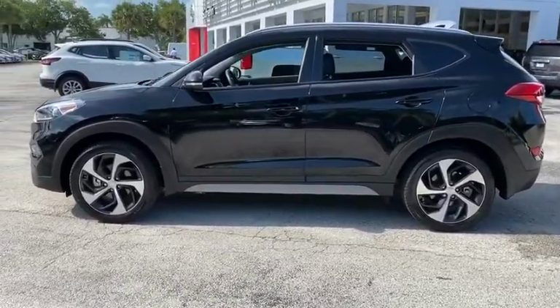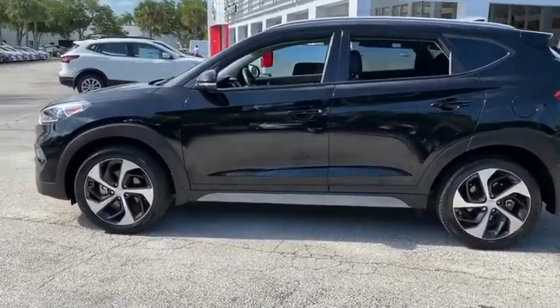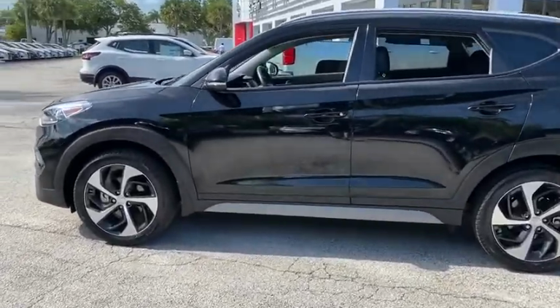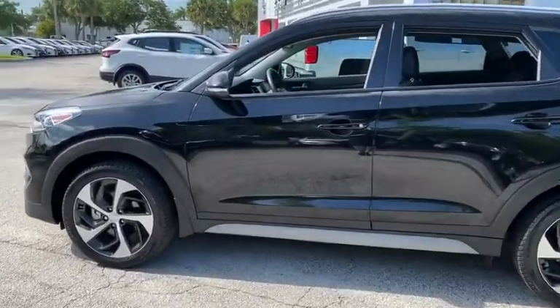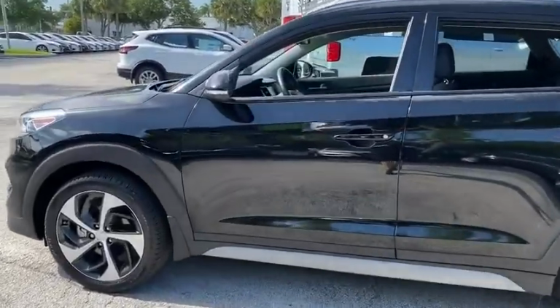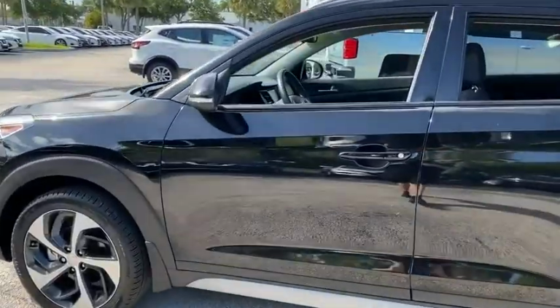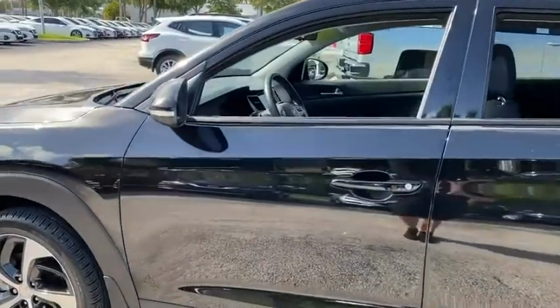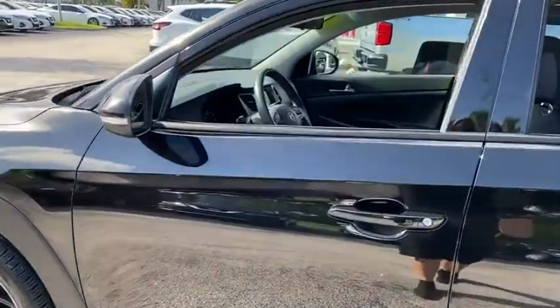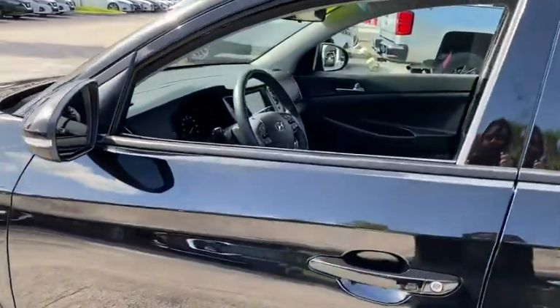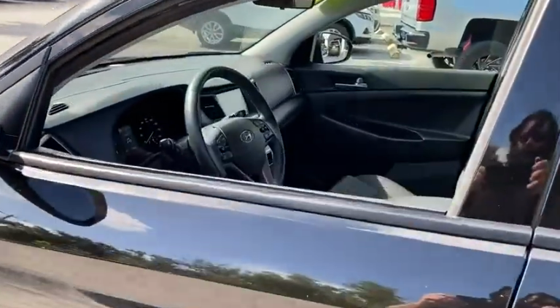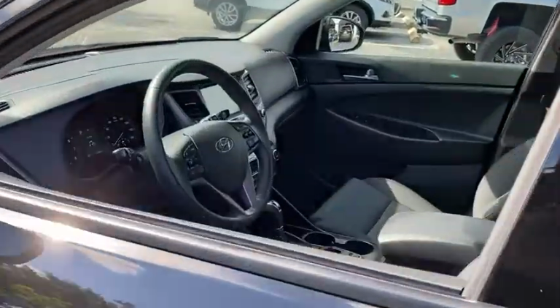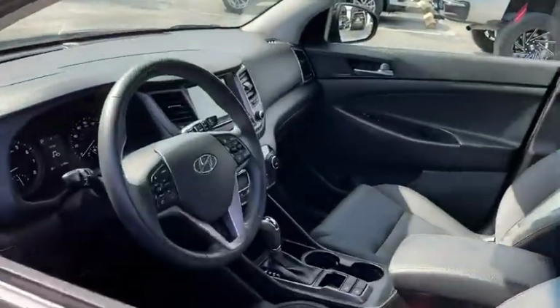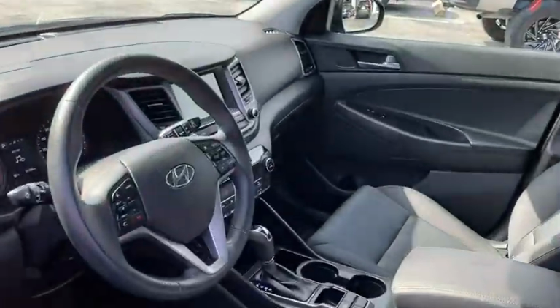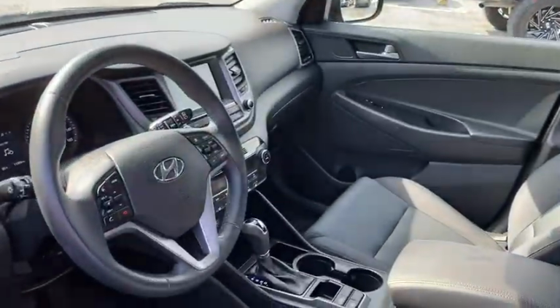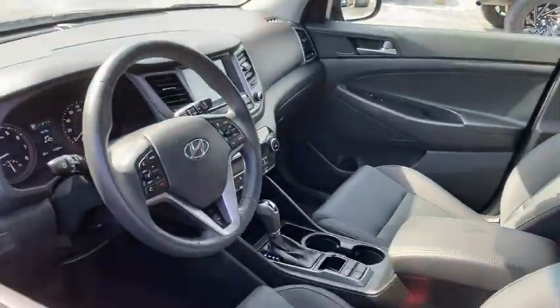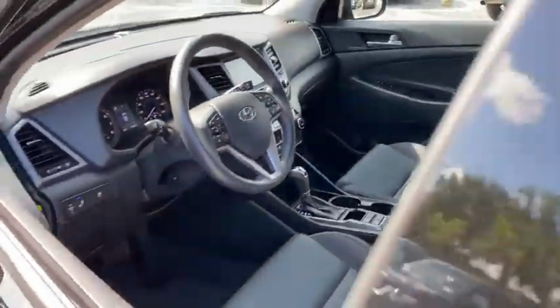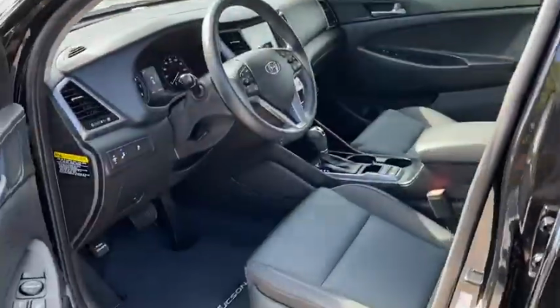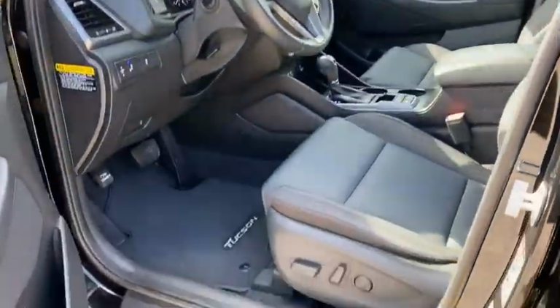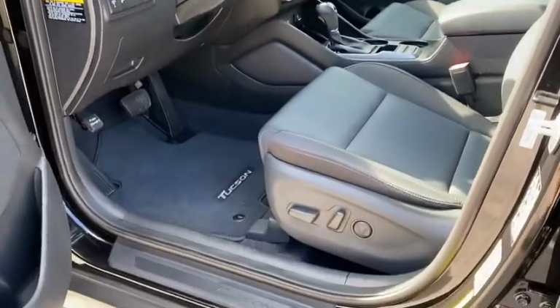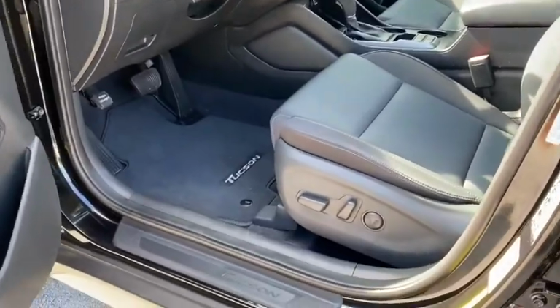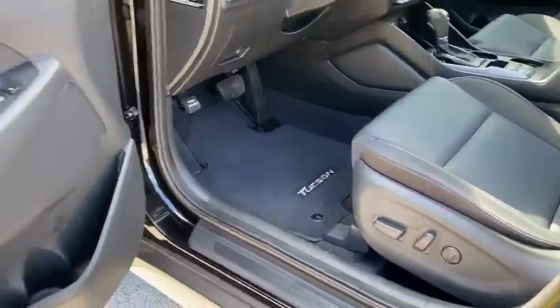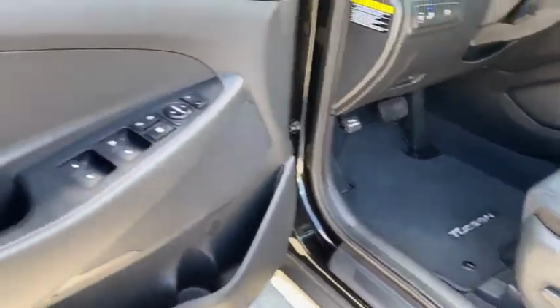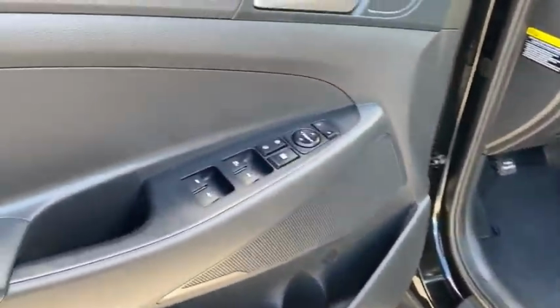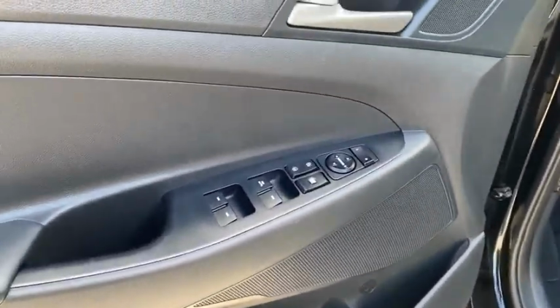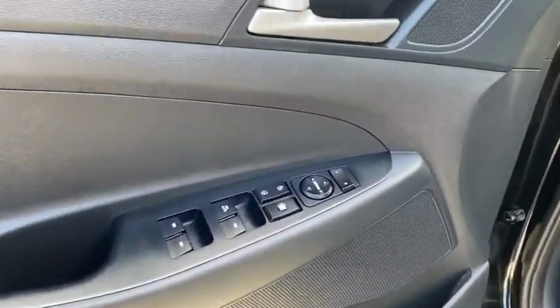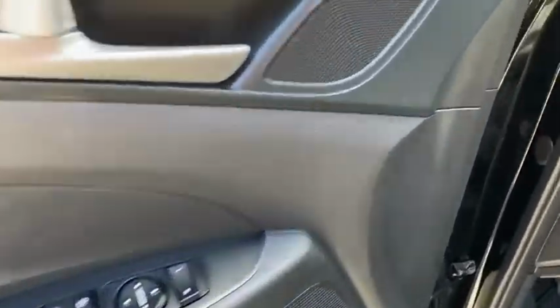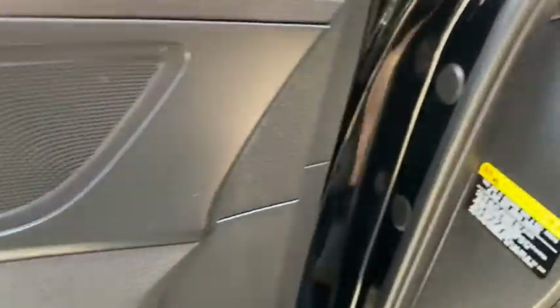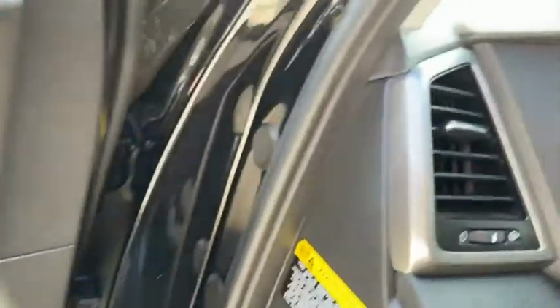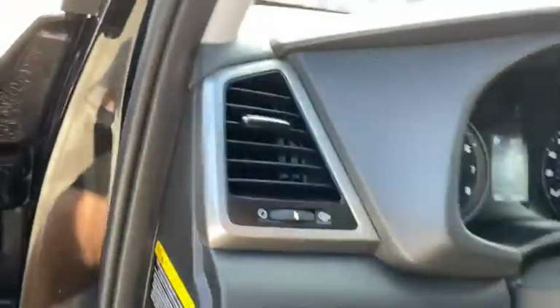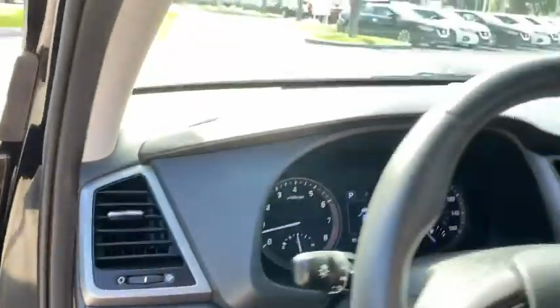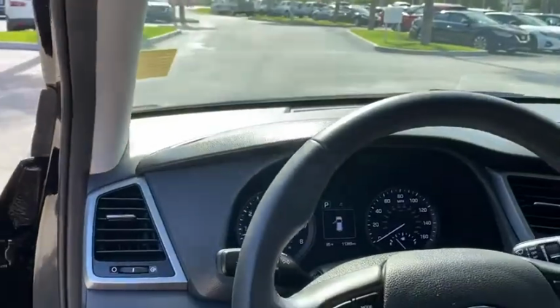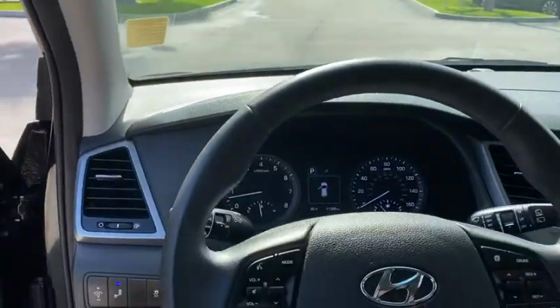This vehicle has less than 15,000 miles. Here are some of this vehicle's great options: backup camera, steering wheel audio controls, anti-lock braking system, keyless entry, traction control, stability control, Bluetooth.